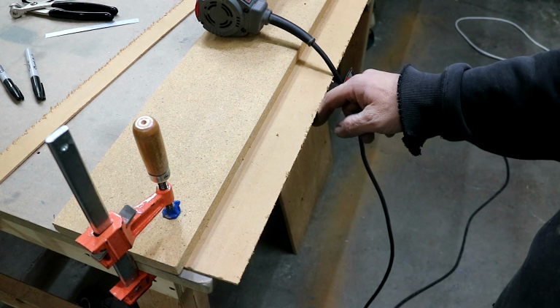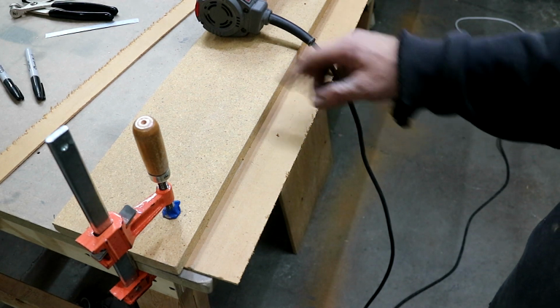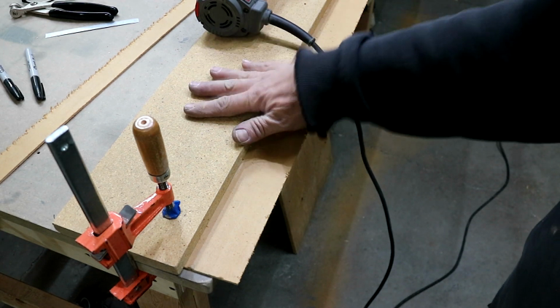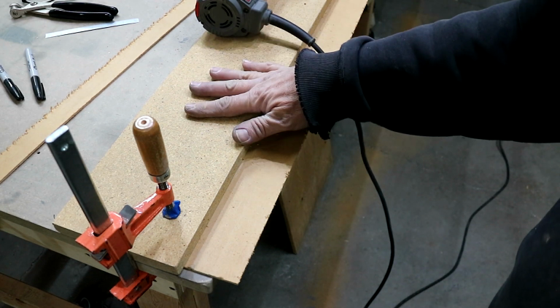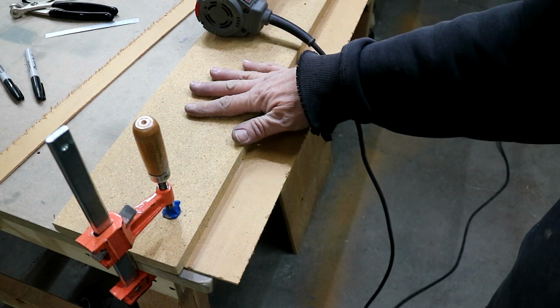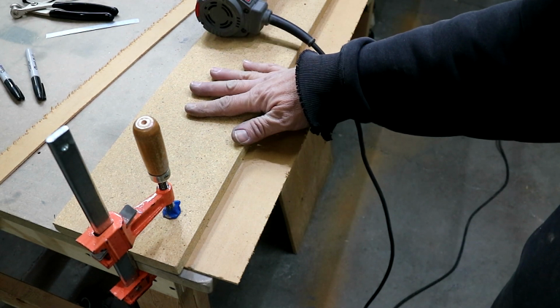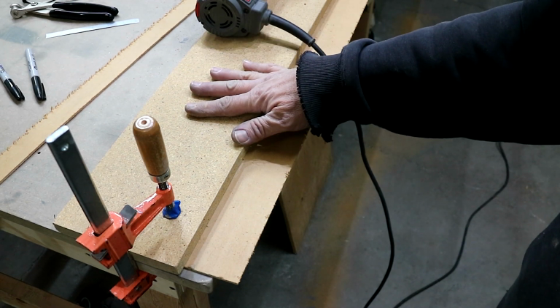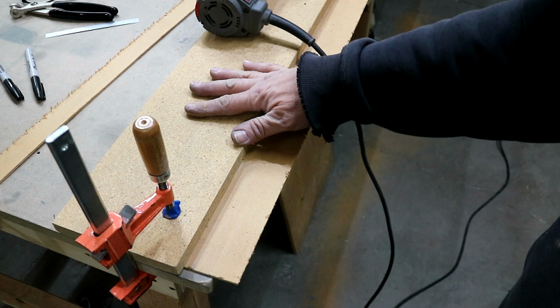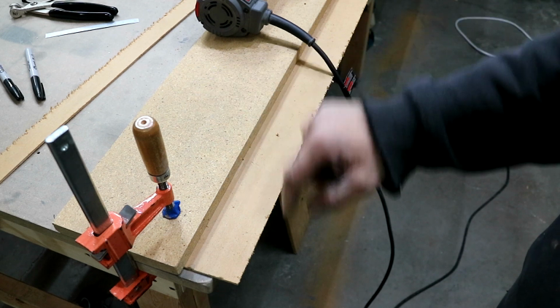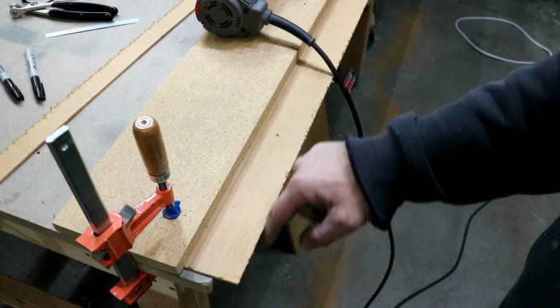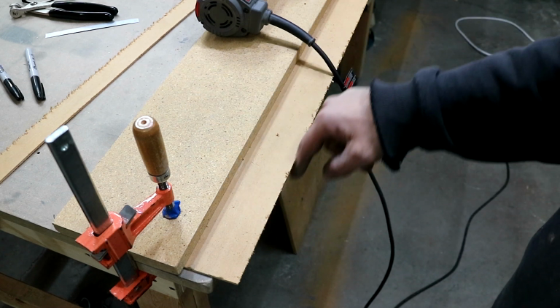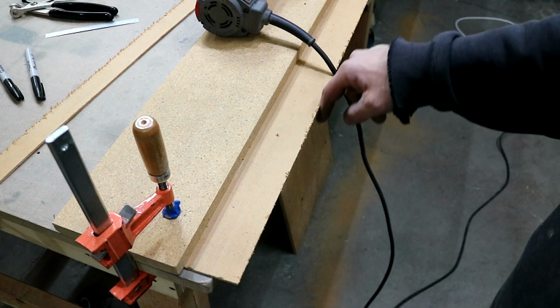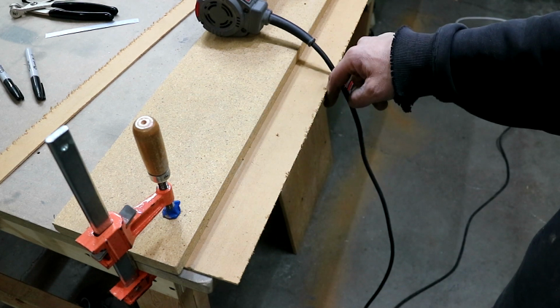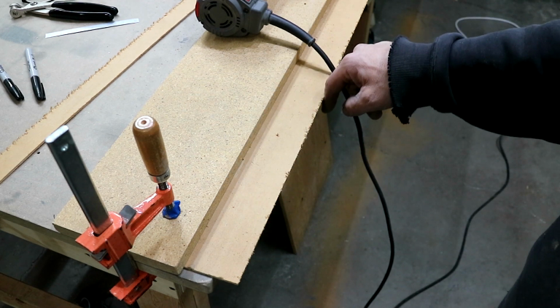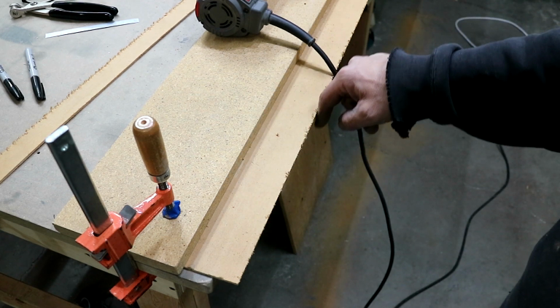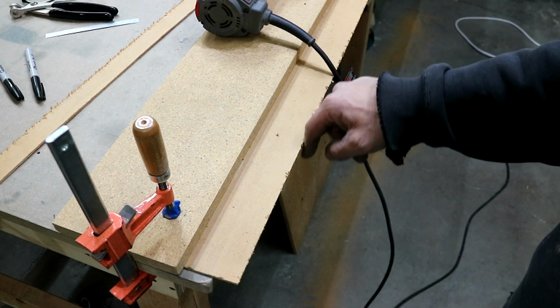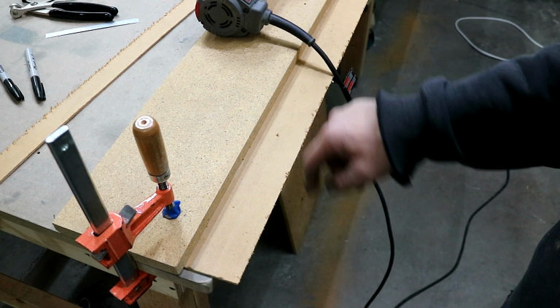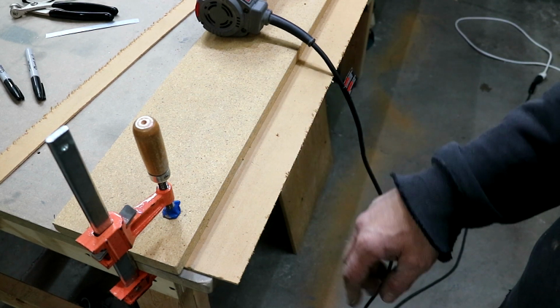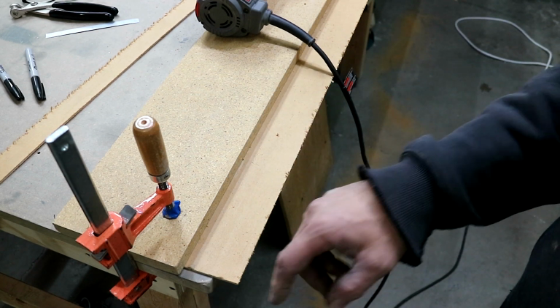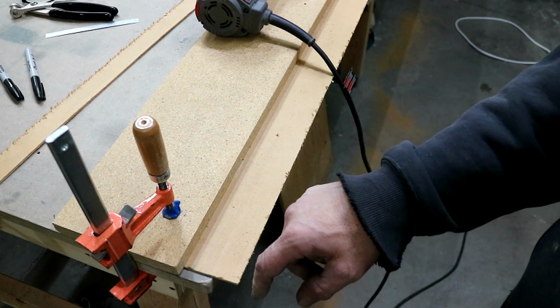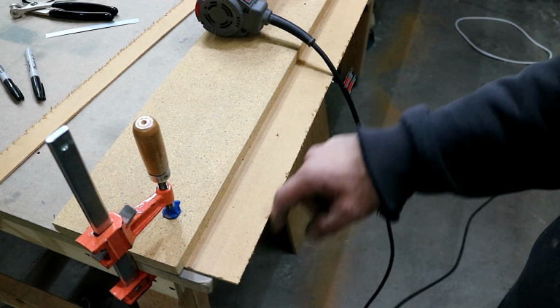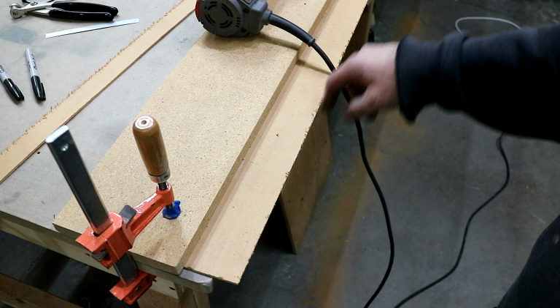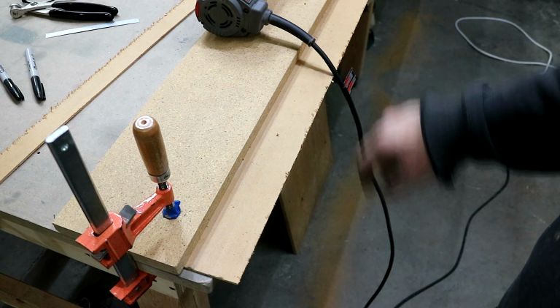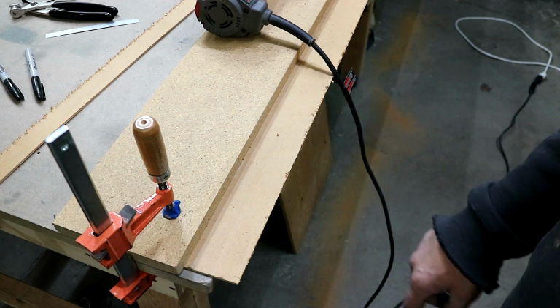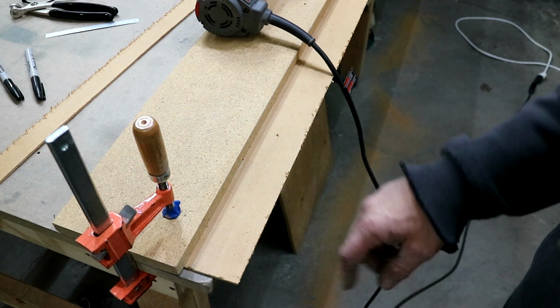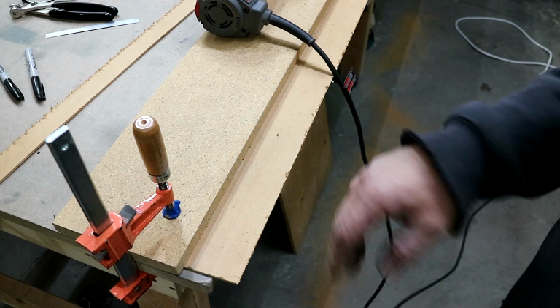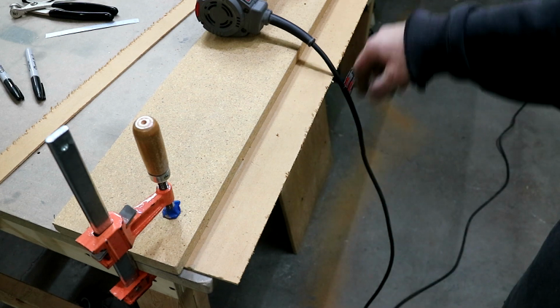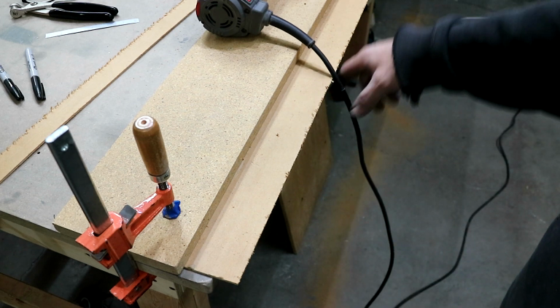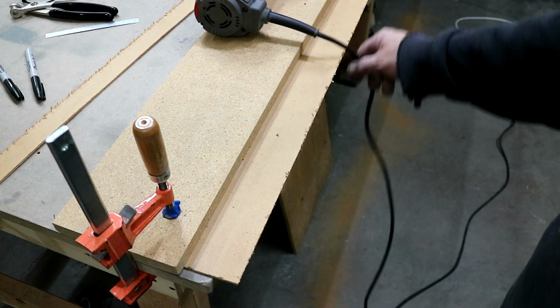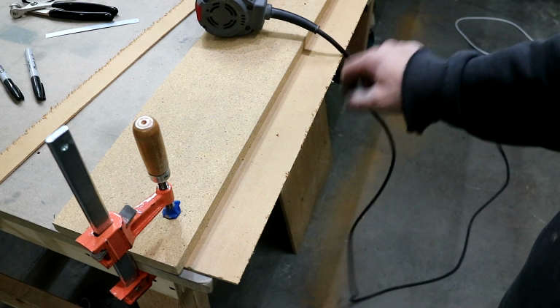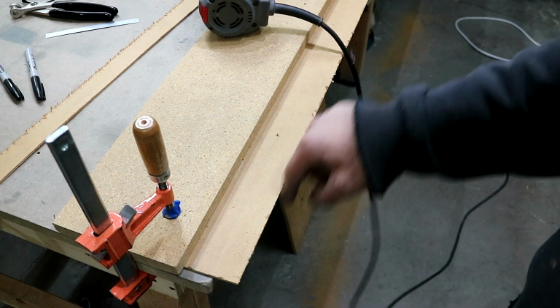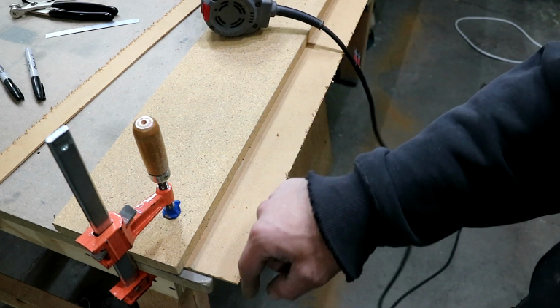So this whole thing will get clamped on the bottom of the wing with this edge right on those marks, and when I run the router down I'll get a nice cut right where this edge is.